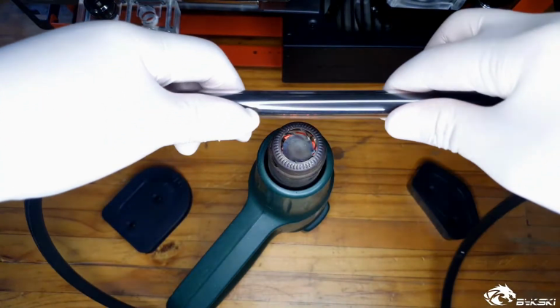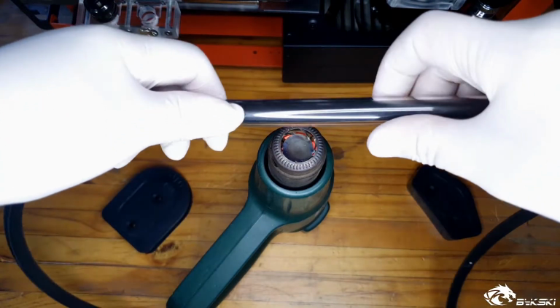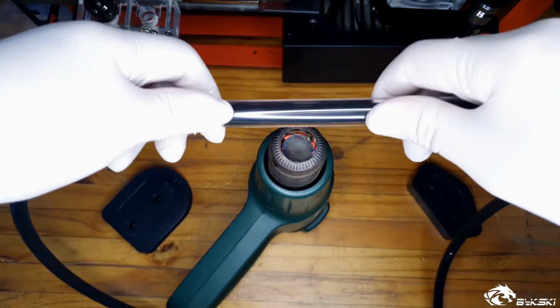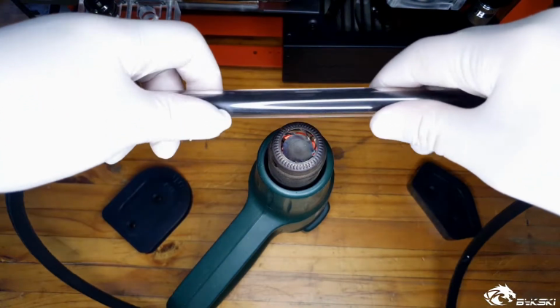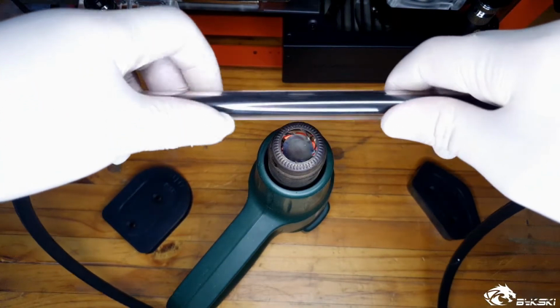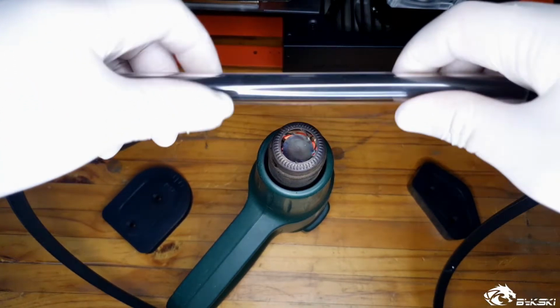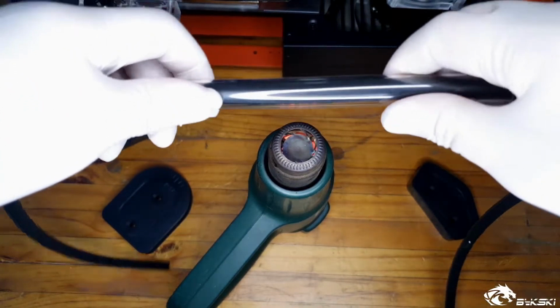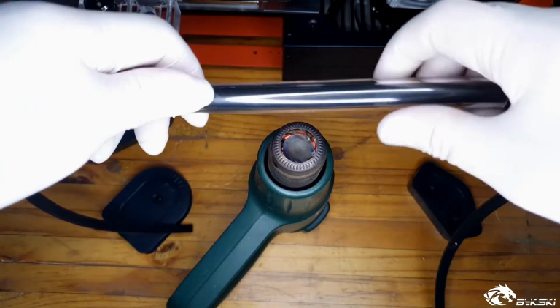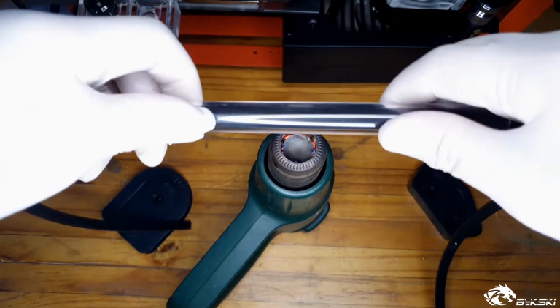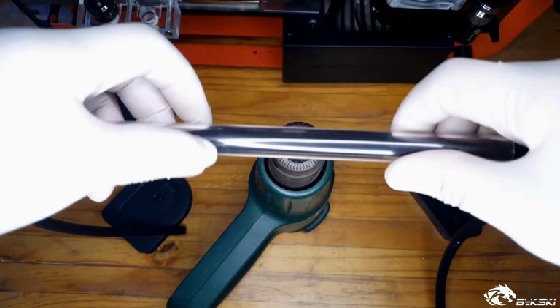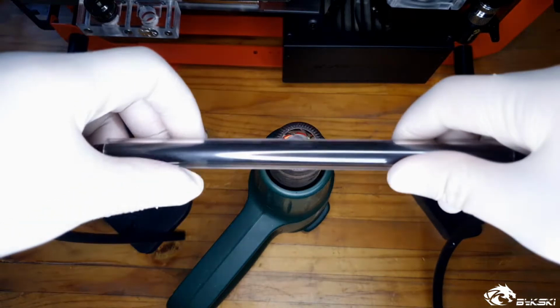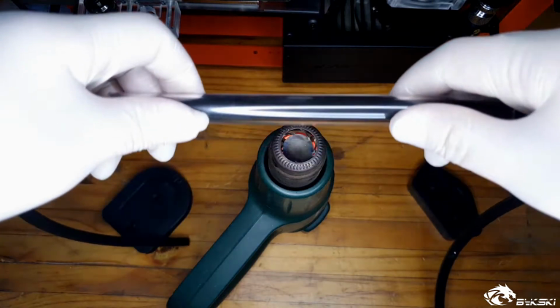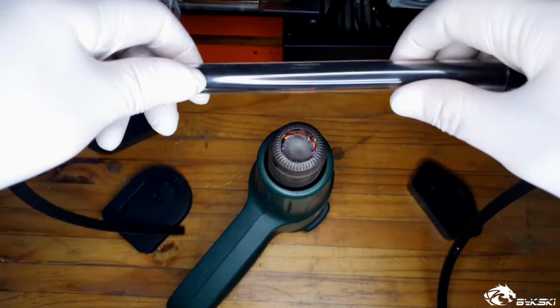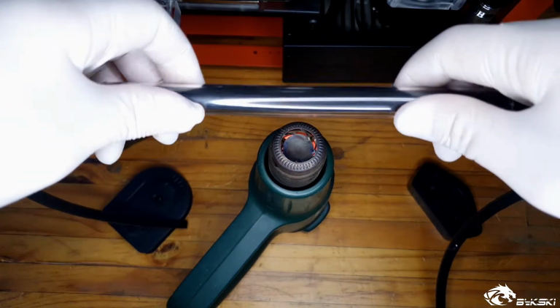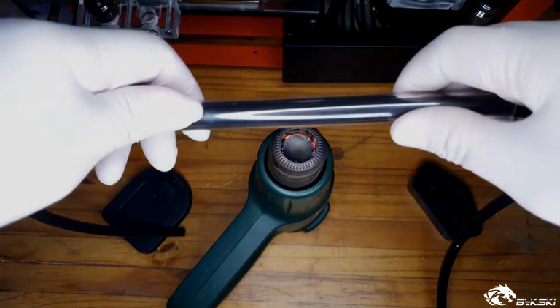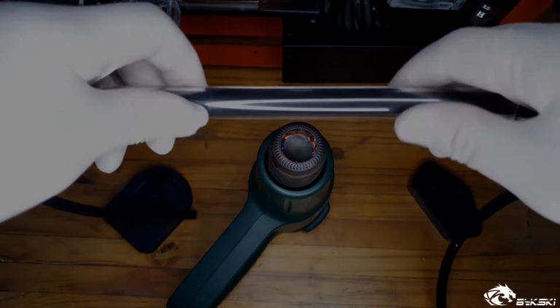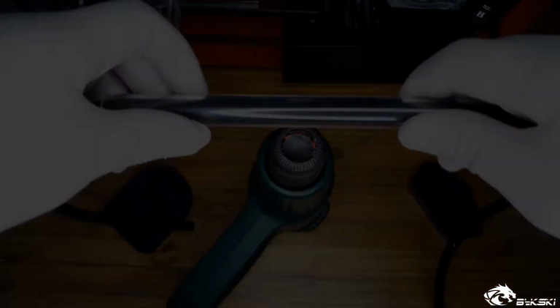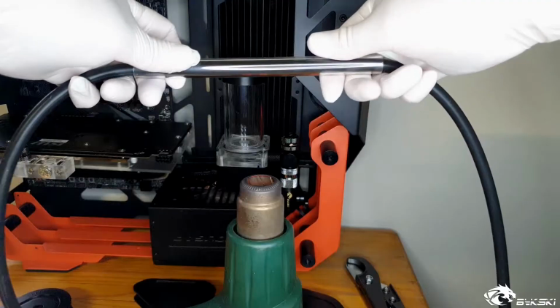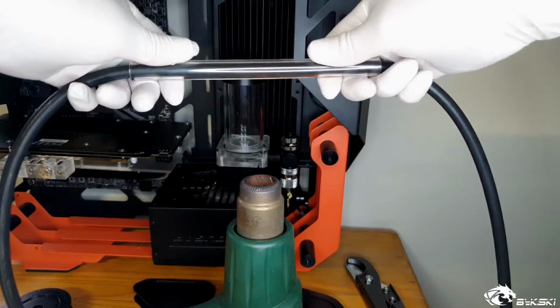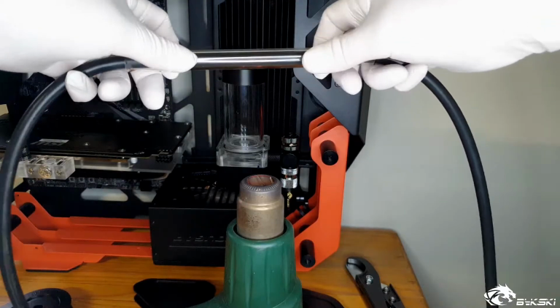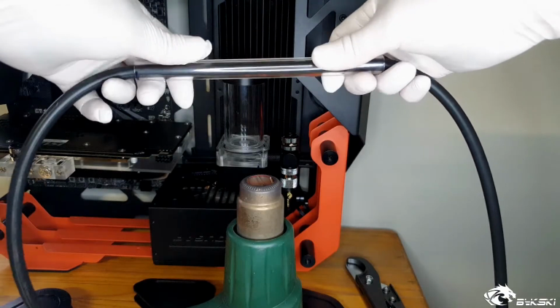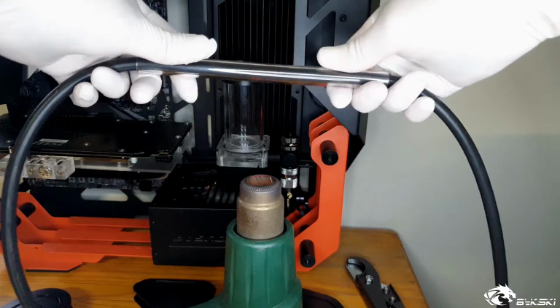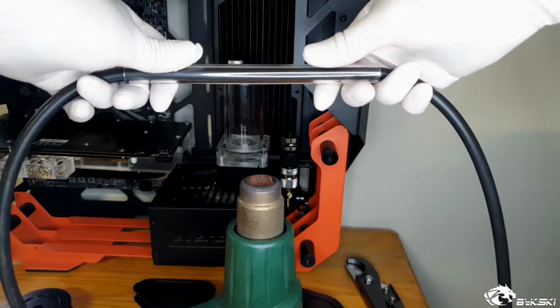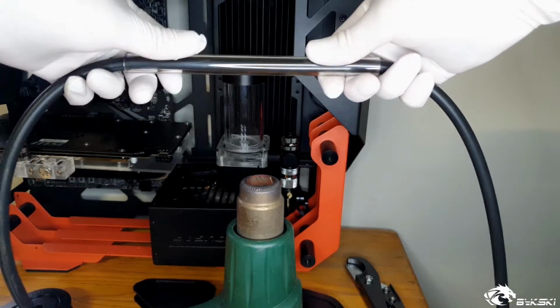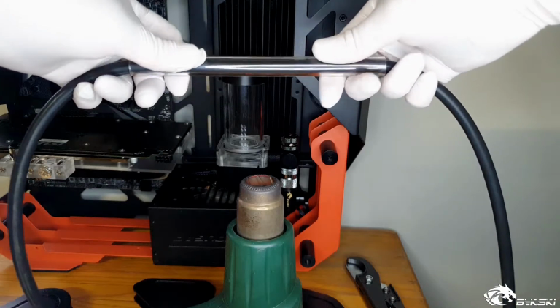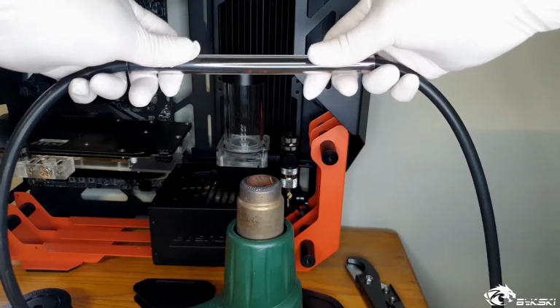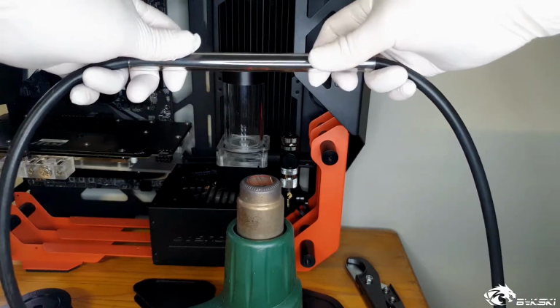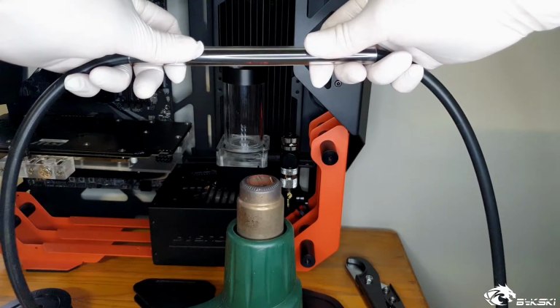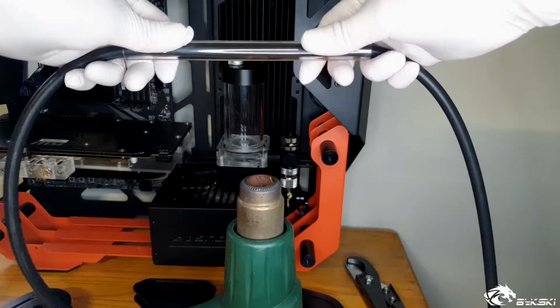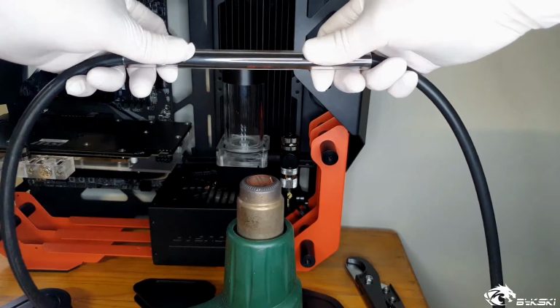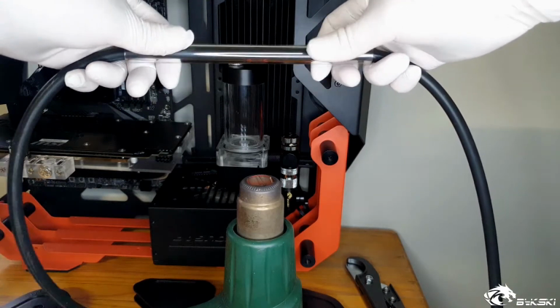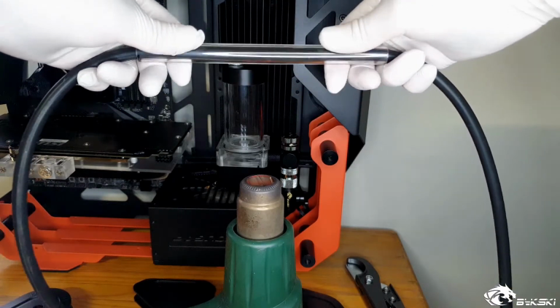Once up to temperature, be sure to wear gloves, preferably rubber ones, to isolate the heat from your fingers and not get burnt. Keep the tube approximately 6 to 10 centimeters away from the heat gun and keep turning the pipe to heat it up evenly.